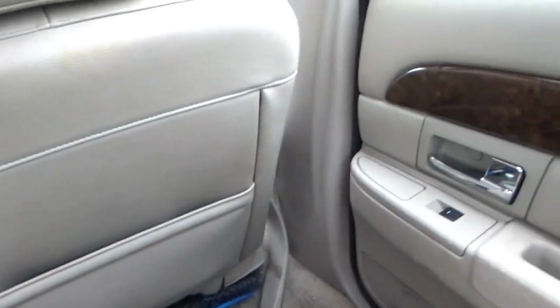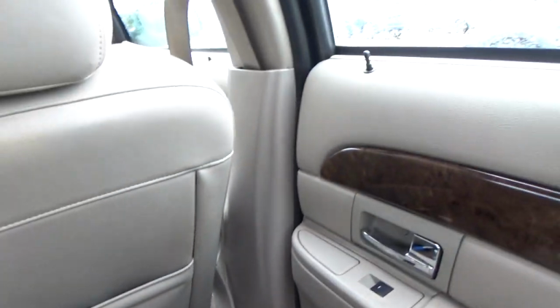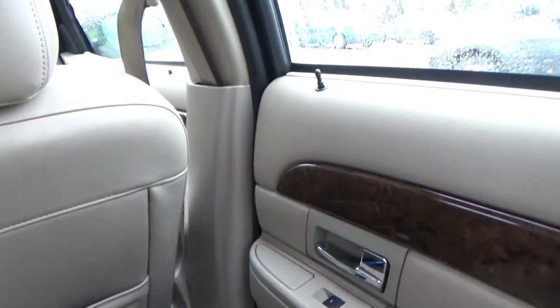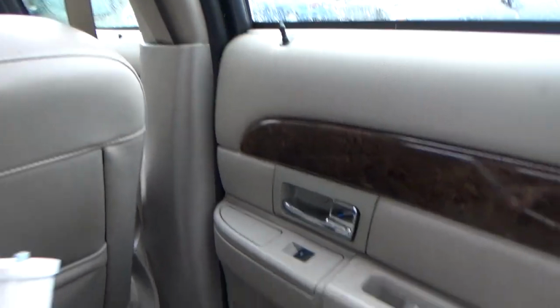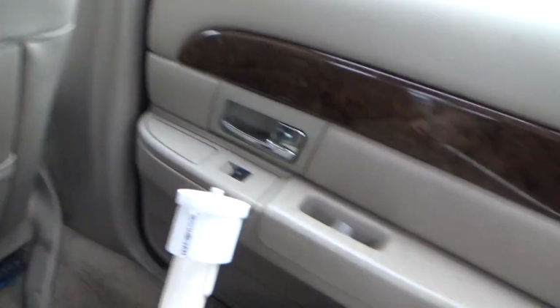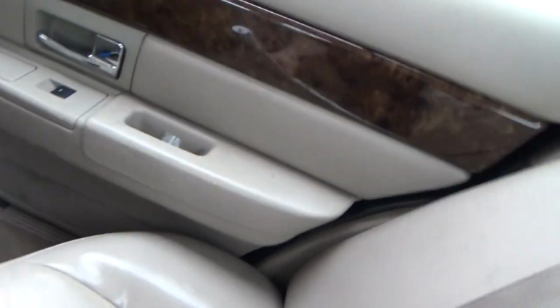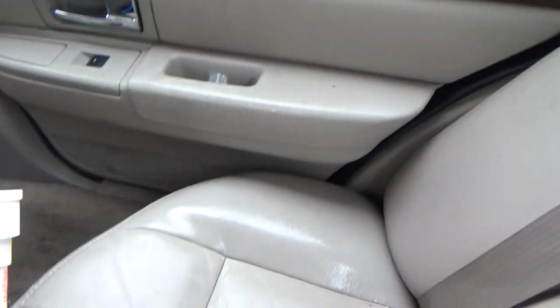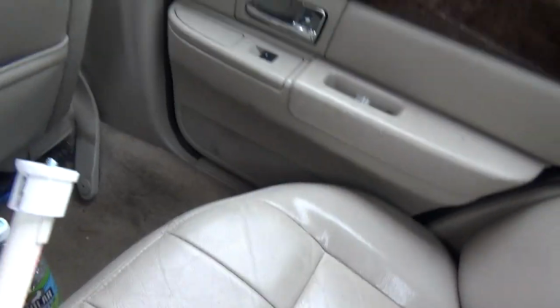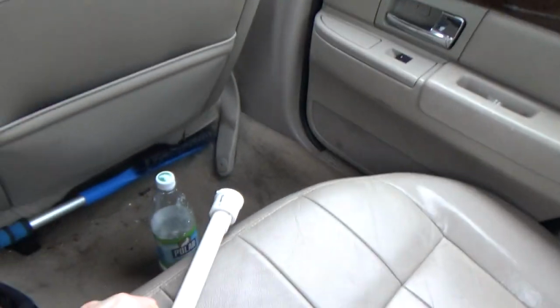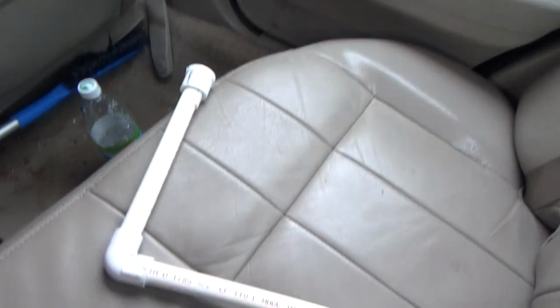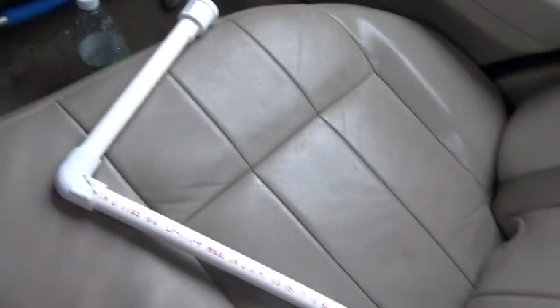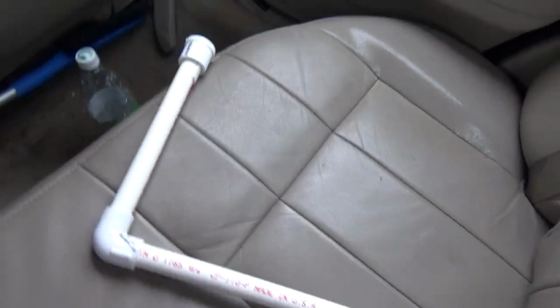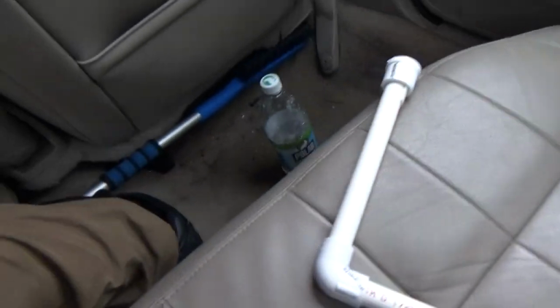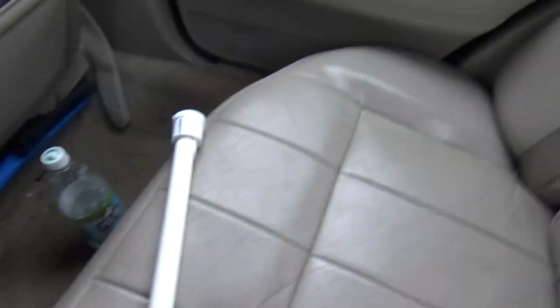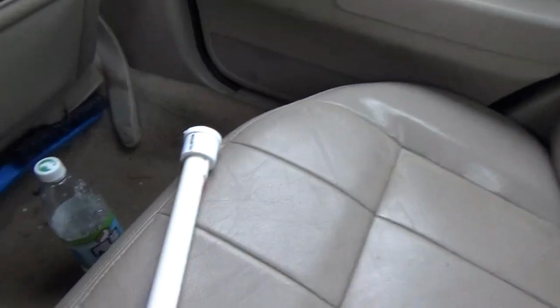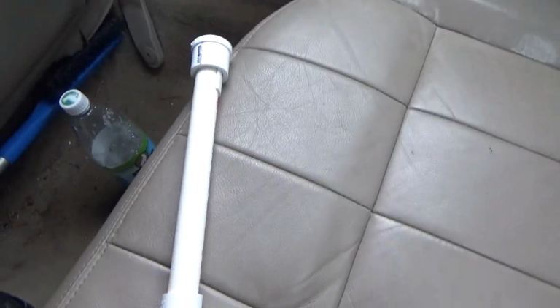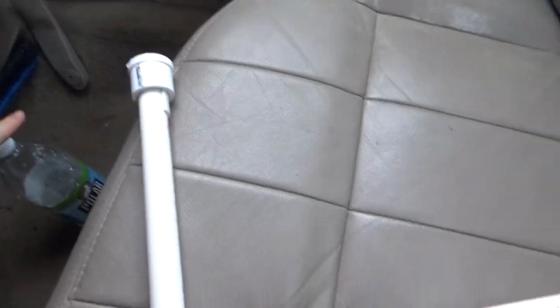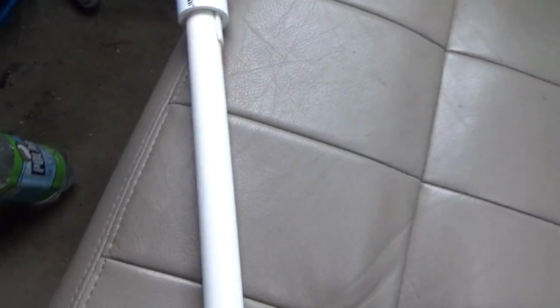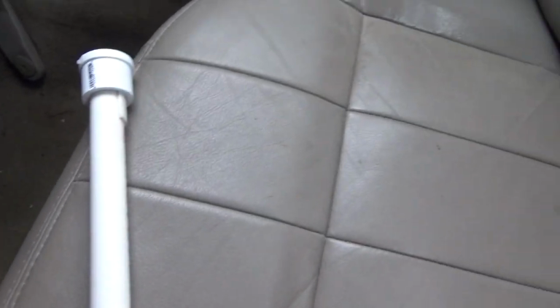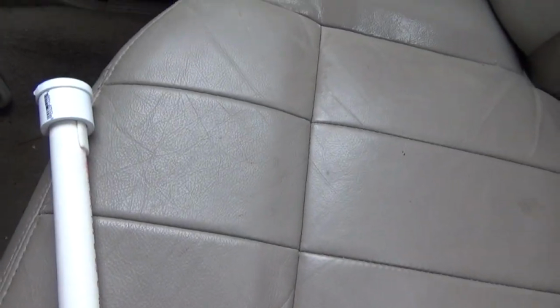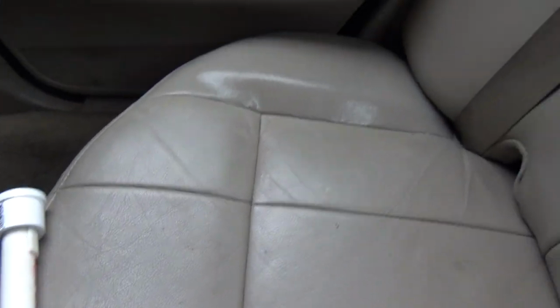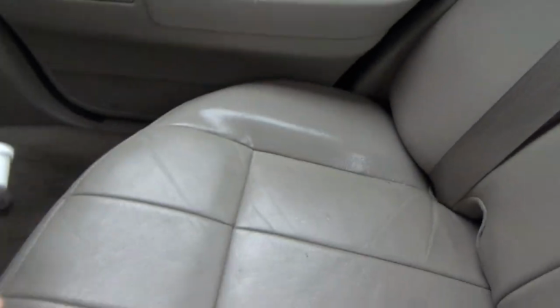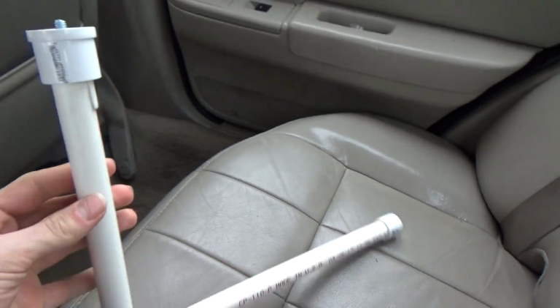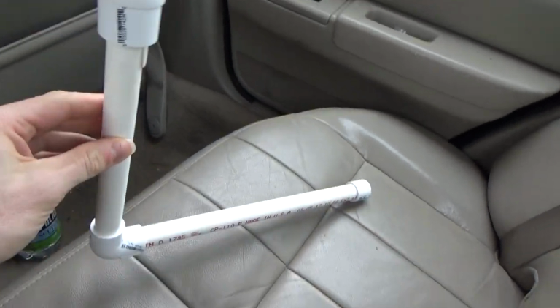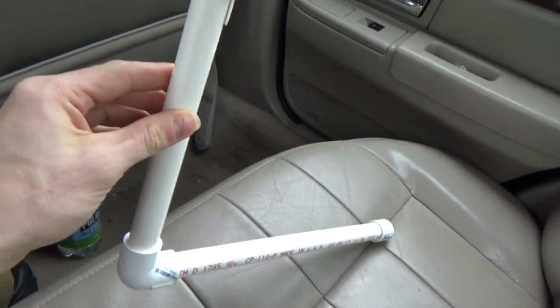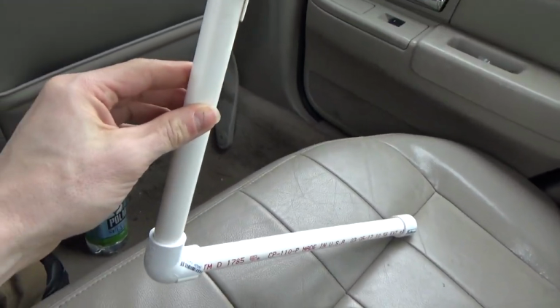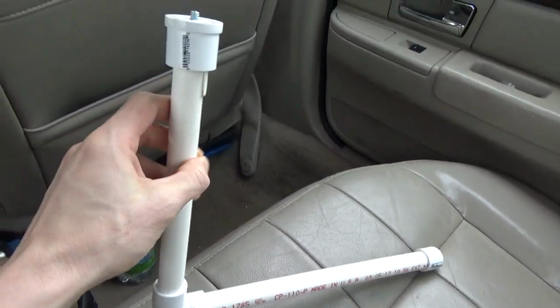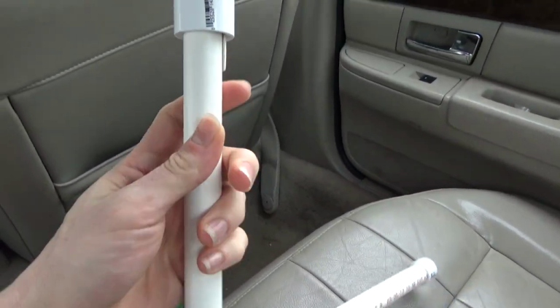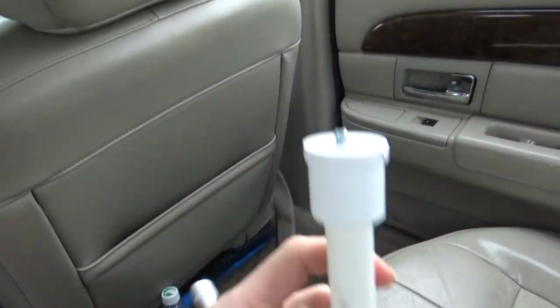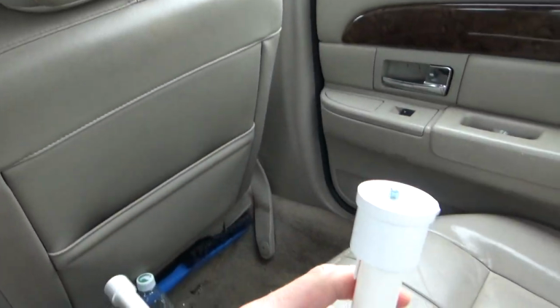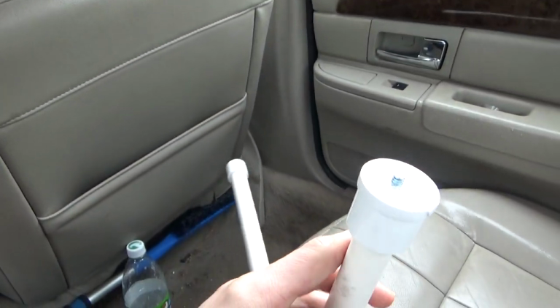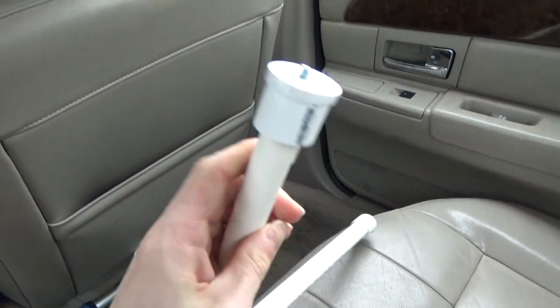Before I go in there, since I haven't really gotten a chance to get a good shot of this and show off this thing I made, here's a little PVC creation. It's a camera stabilizer.